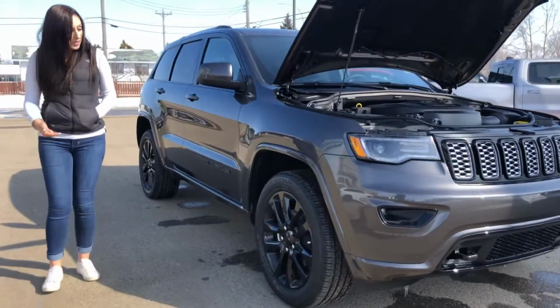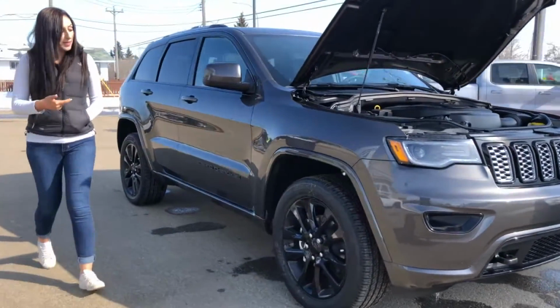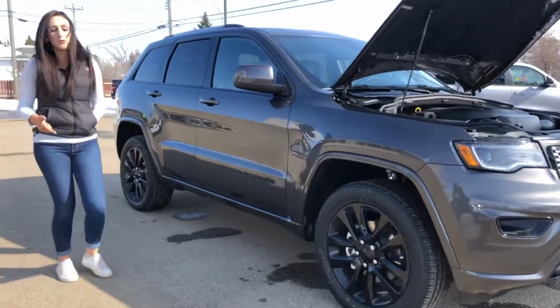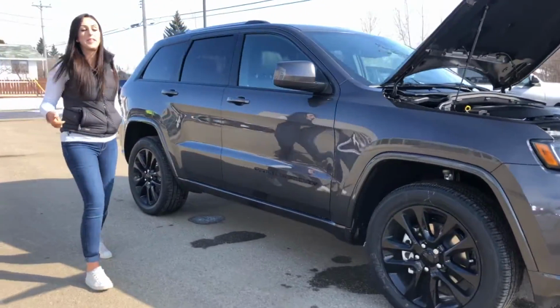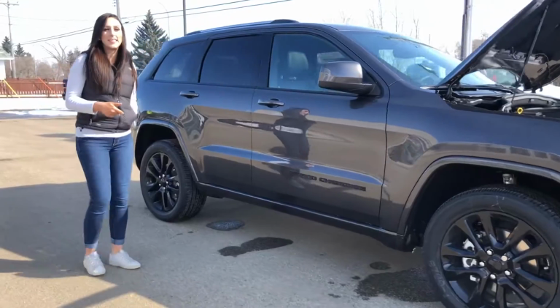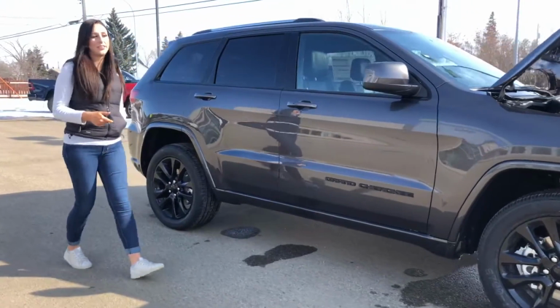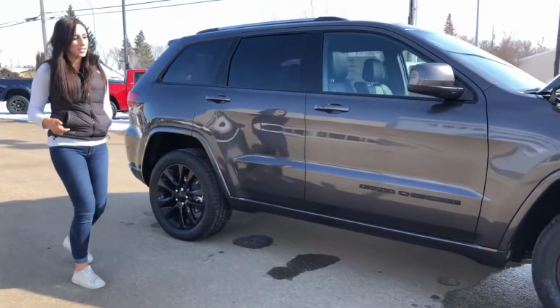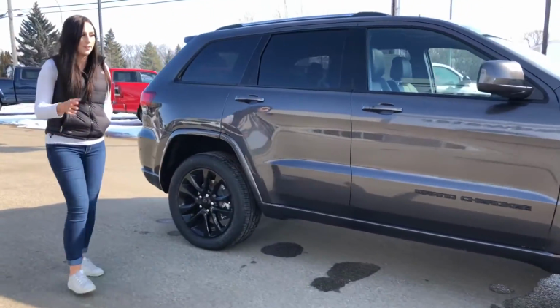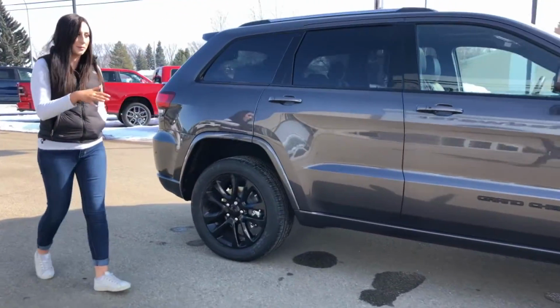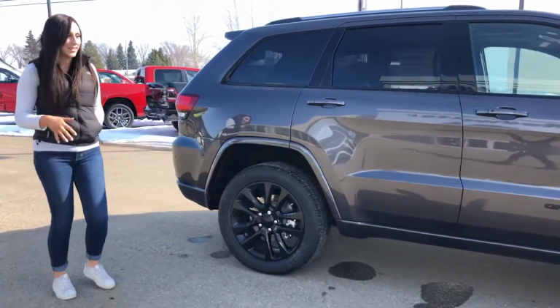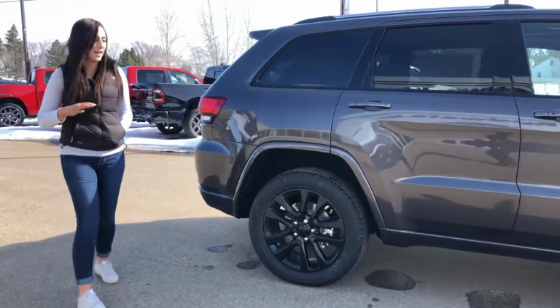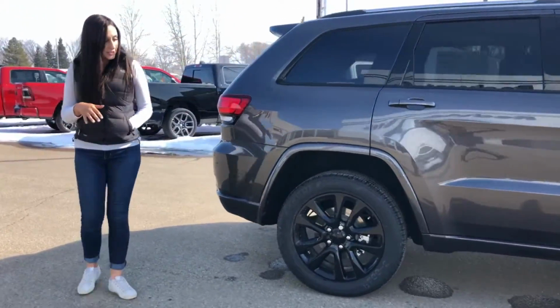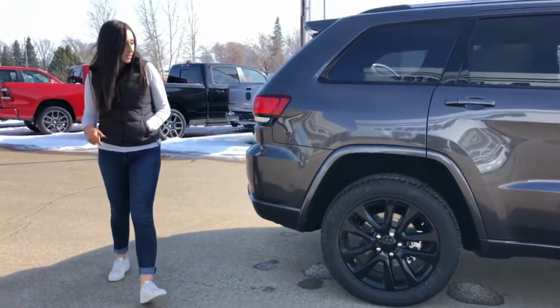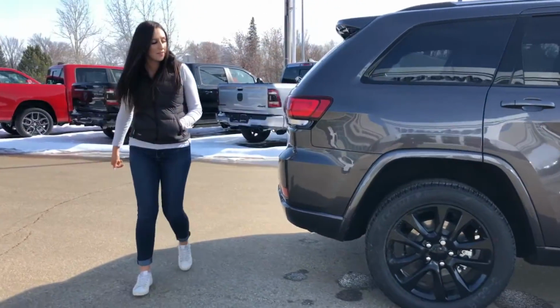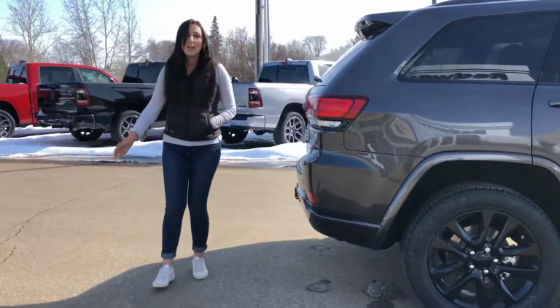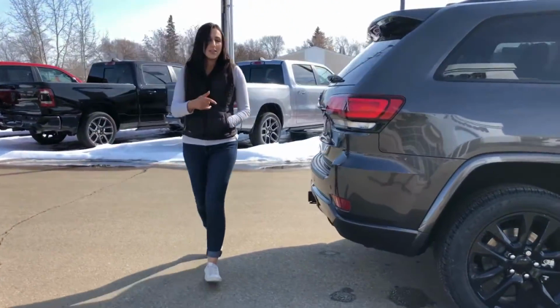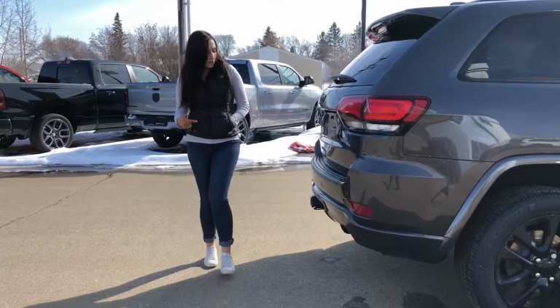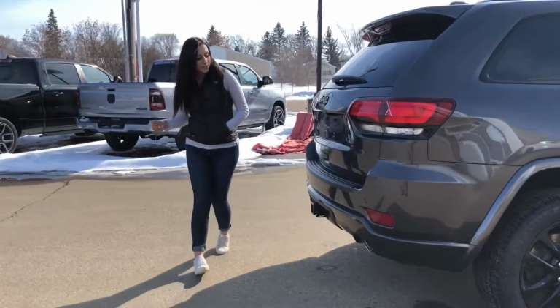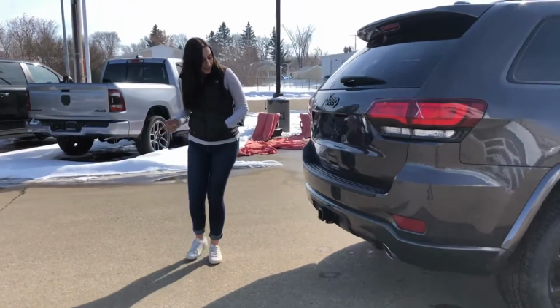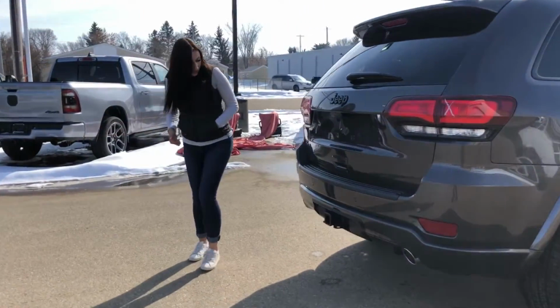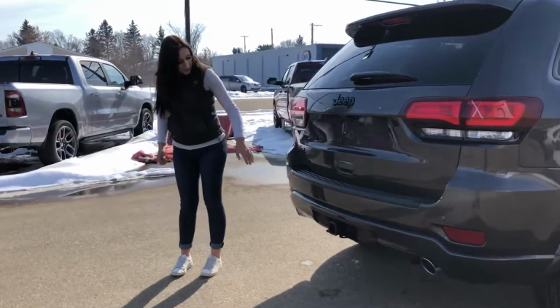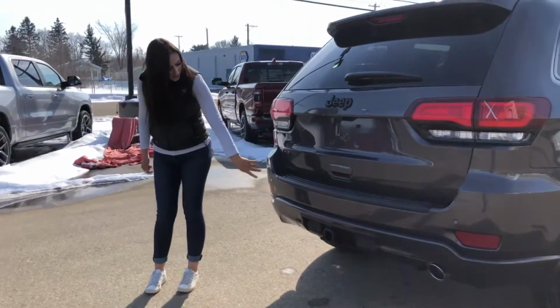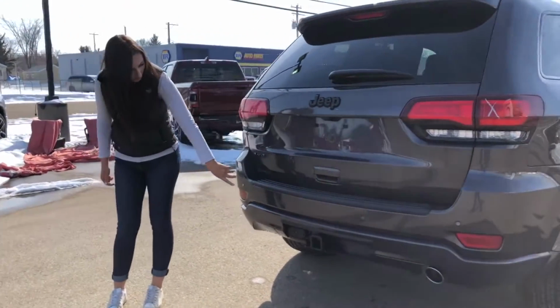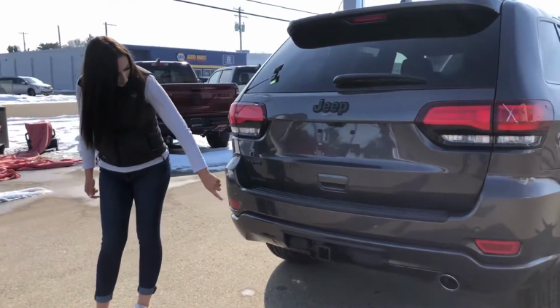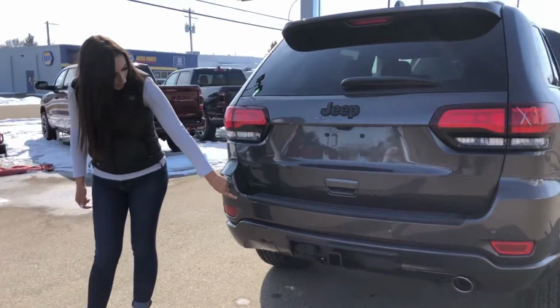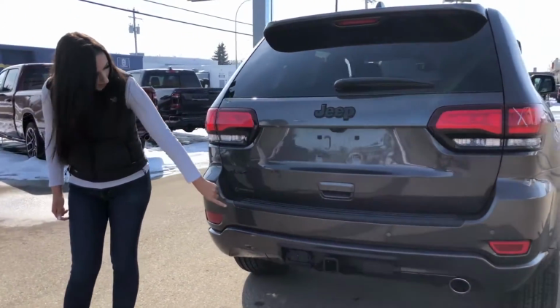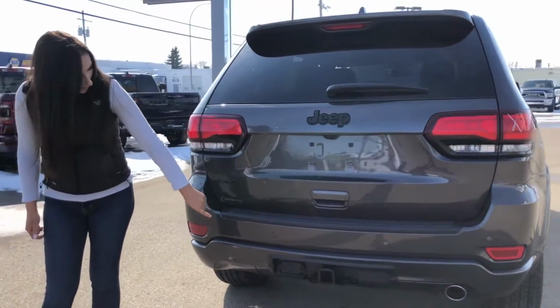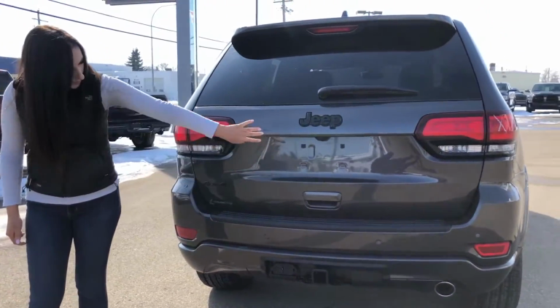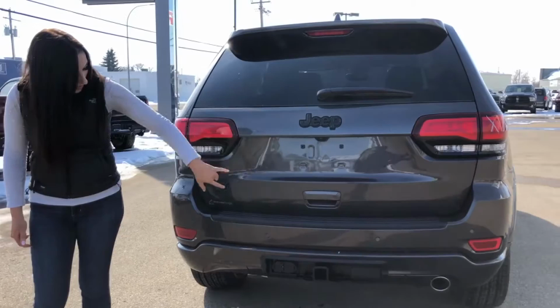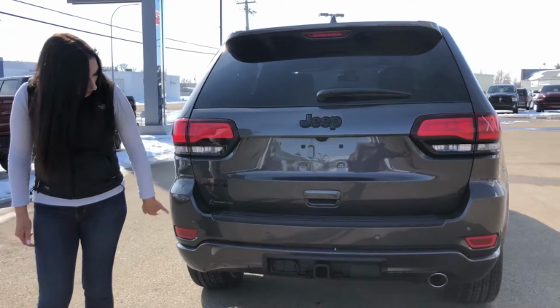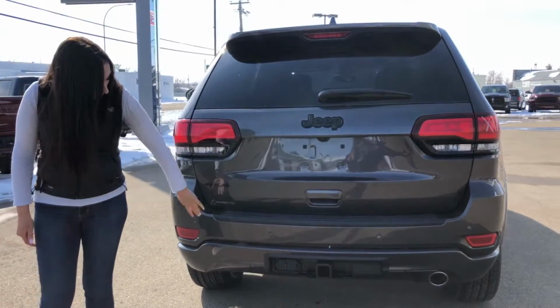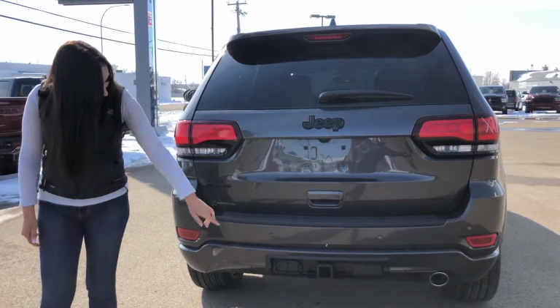It has 20-inch blacked-out rims because it is the Altitude Edition, so everything is blacked out — black badging, all that good stuff. With keyless entry on both sides, you do have a hitch receiver and all your wiring right there, as well as a backup camera and park sensors.